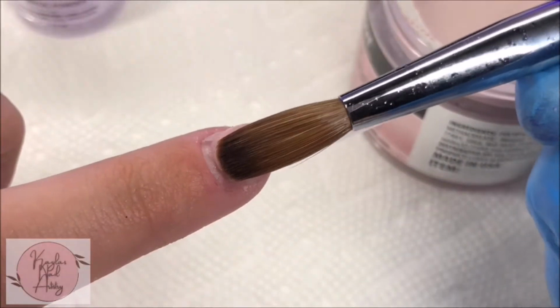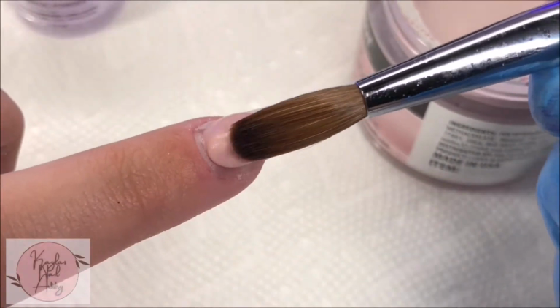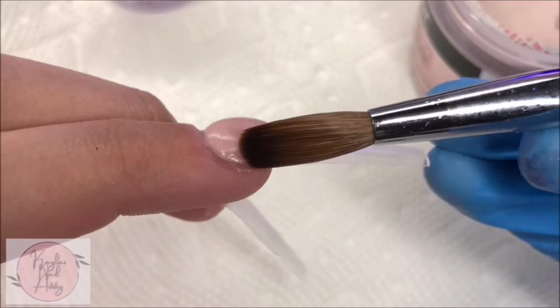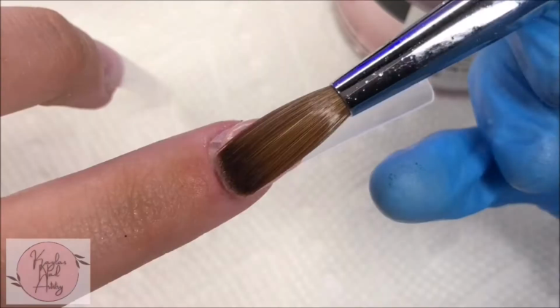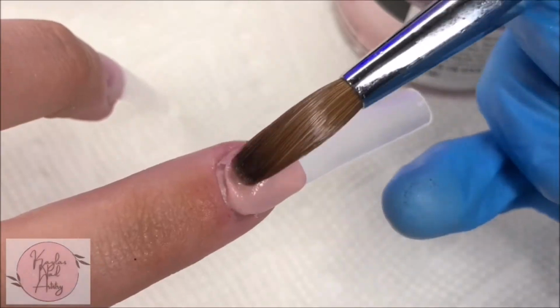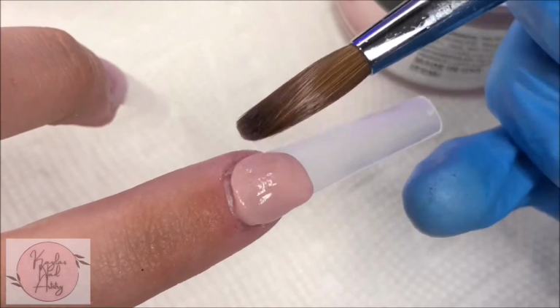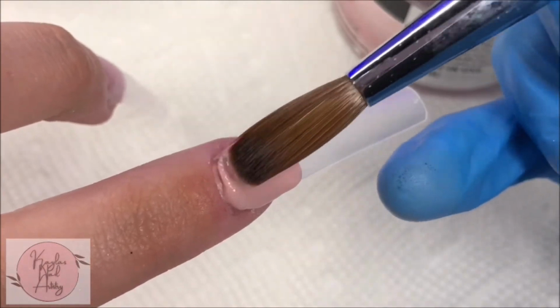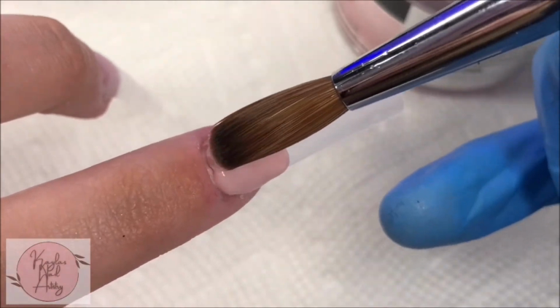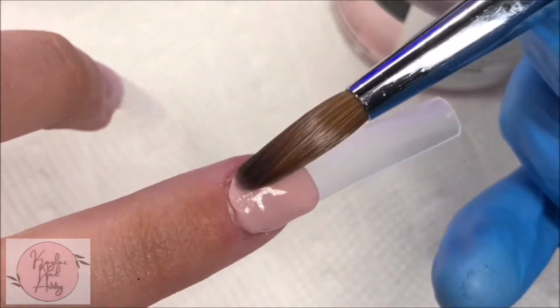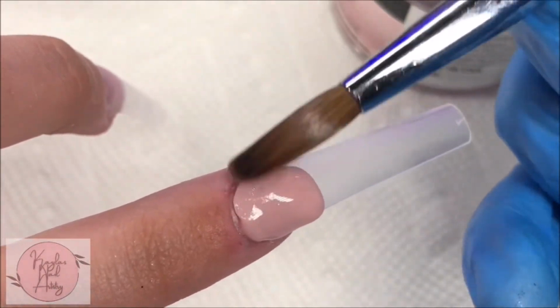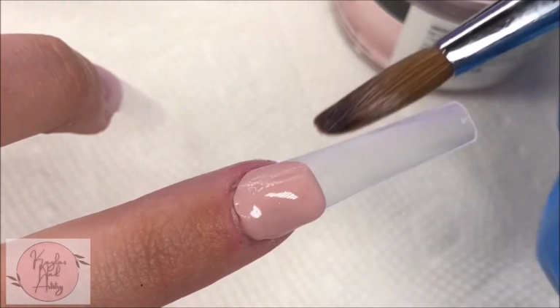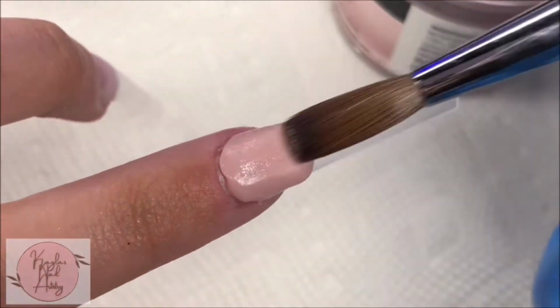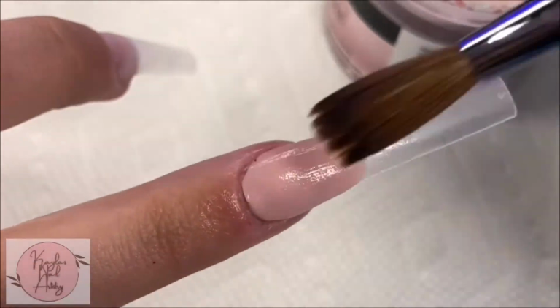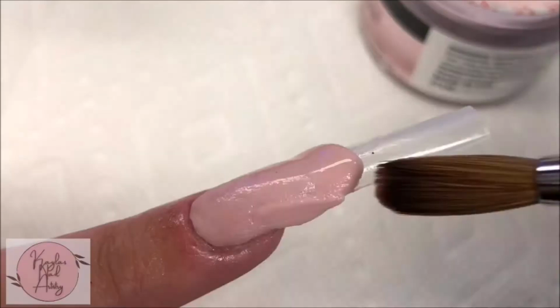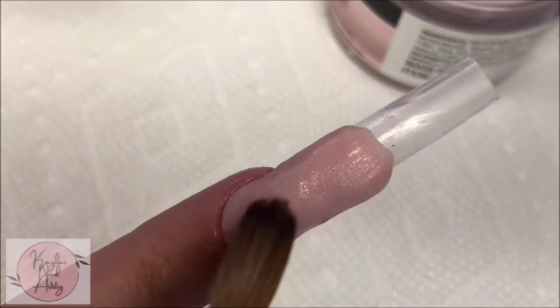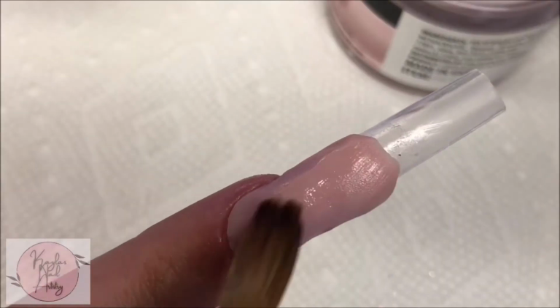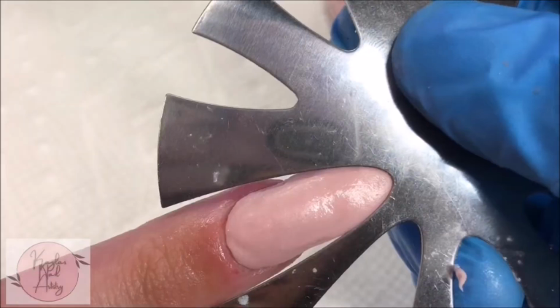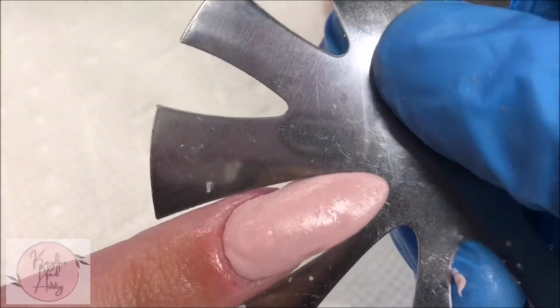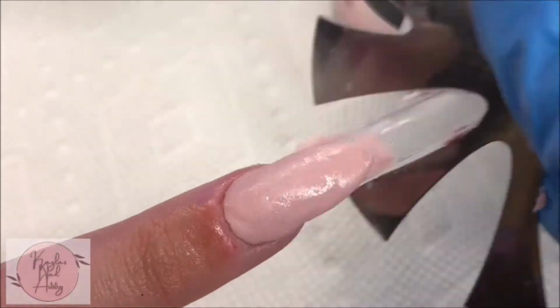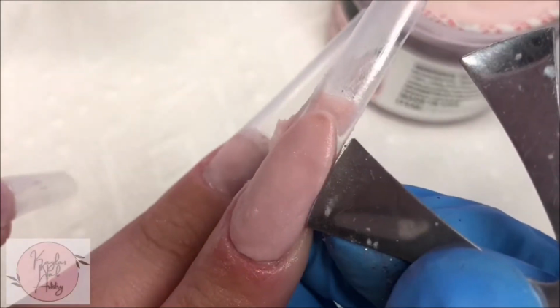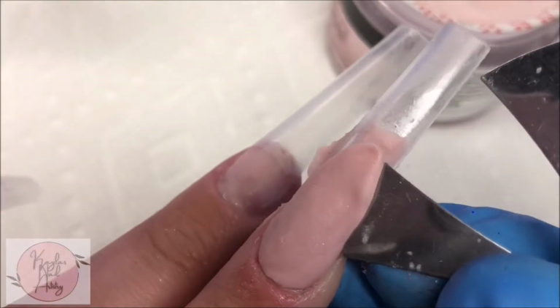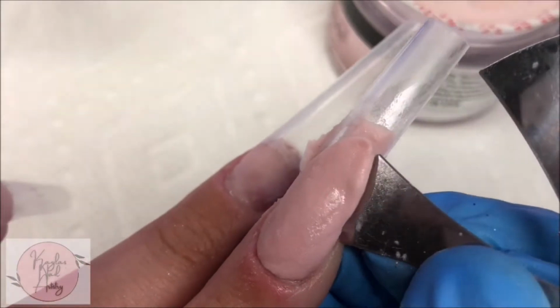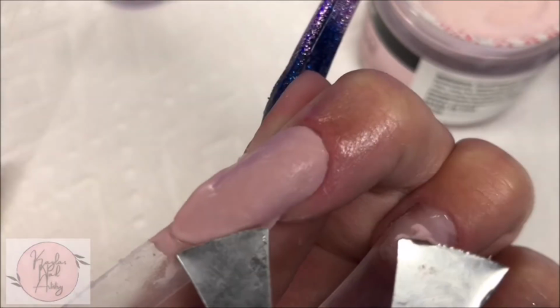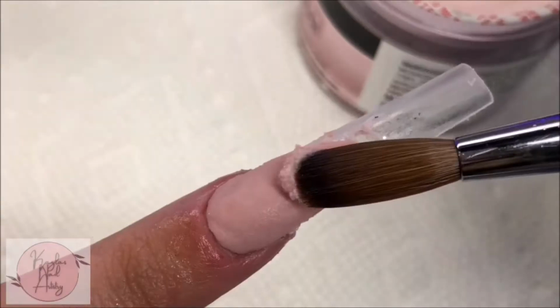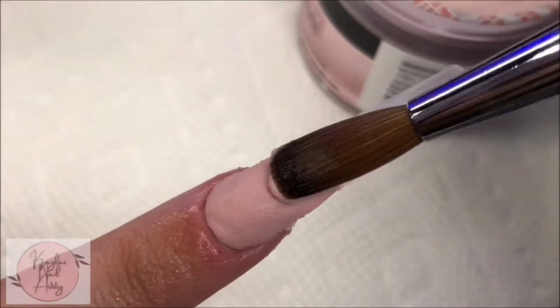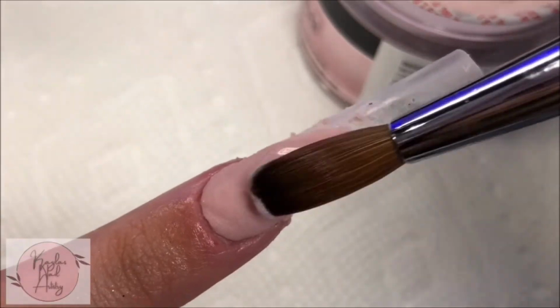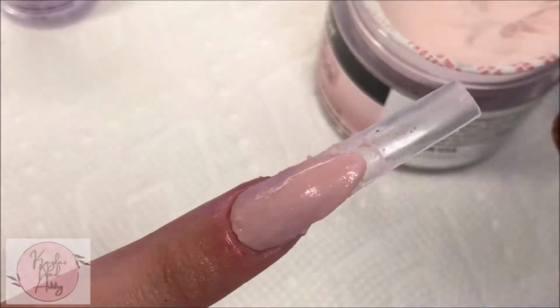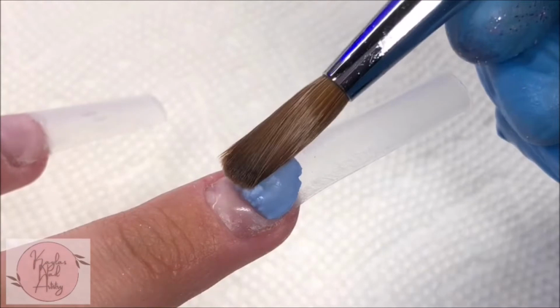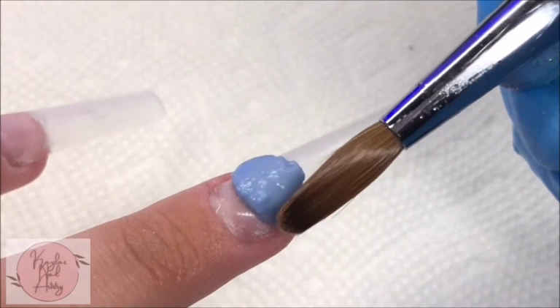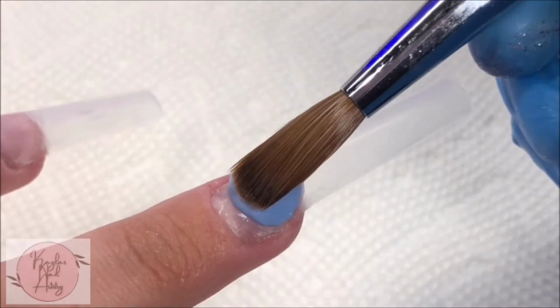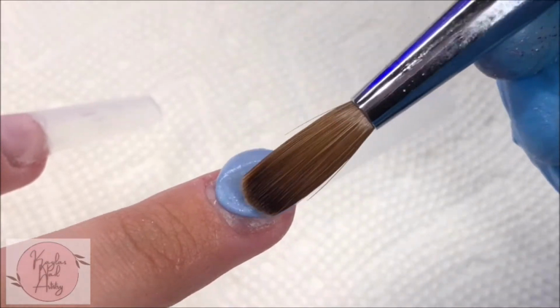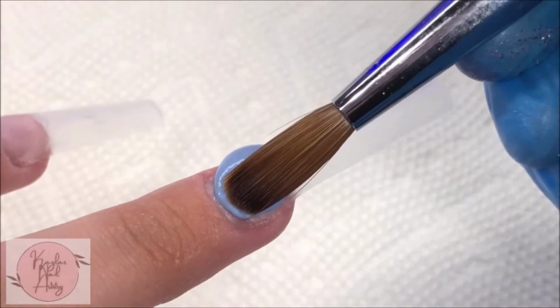Now I'm taking Mia Secret cover almond and laying that on the pointer nail, and with a french tip cutter I'm carefully cutting out our smile line. For our middle nail I'm laying the blue color.